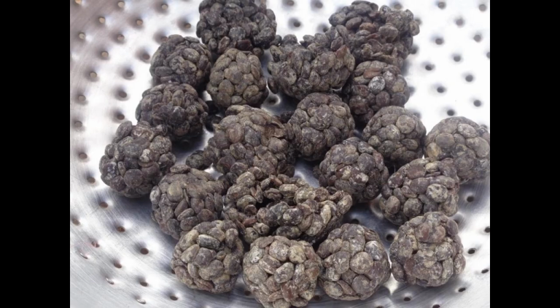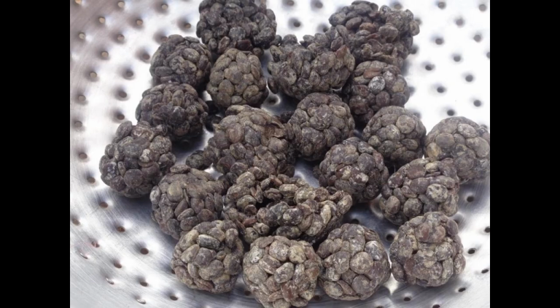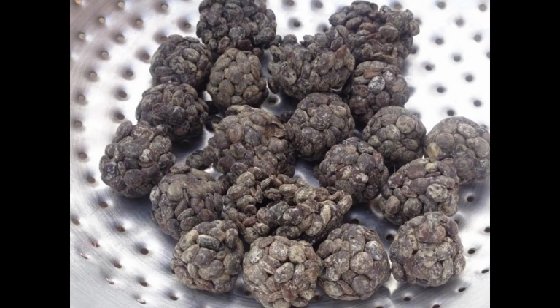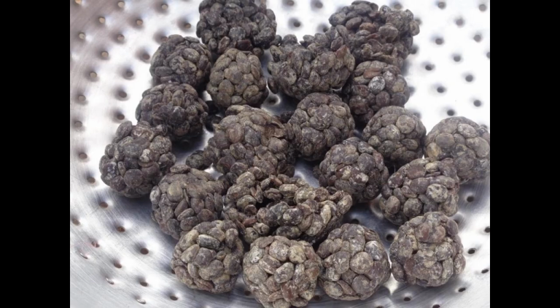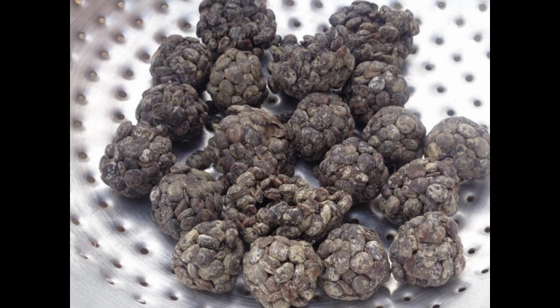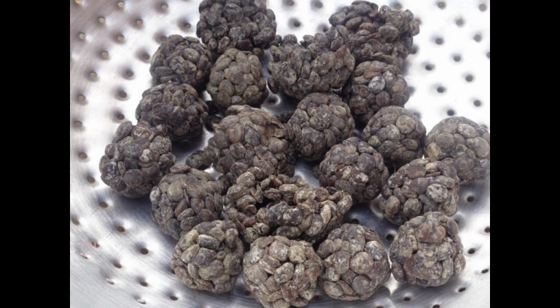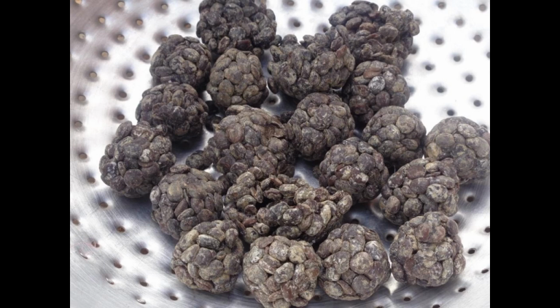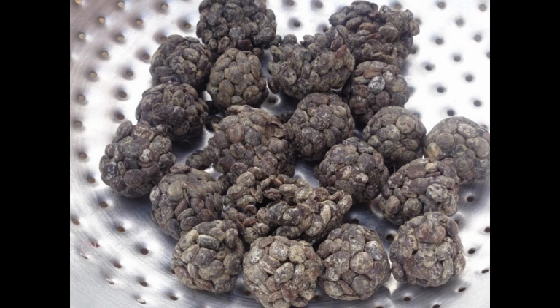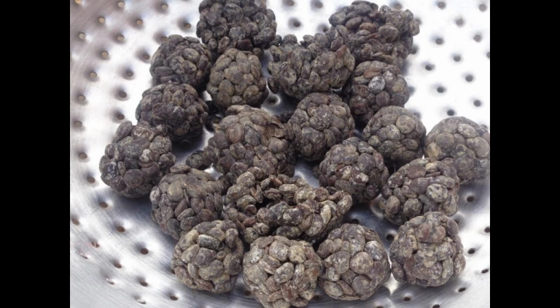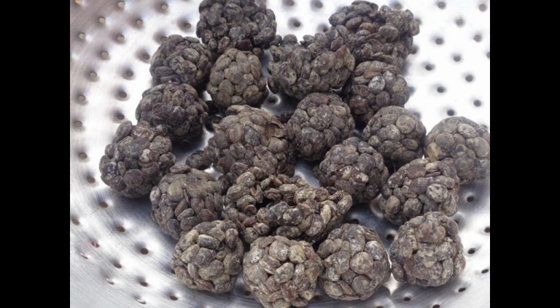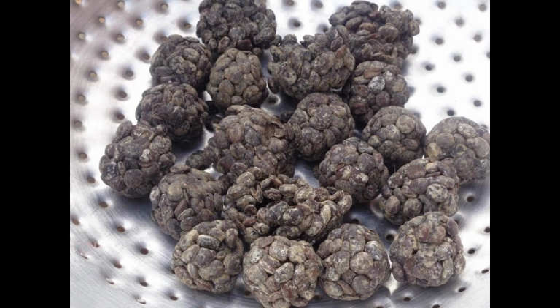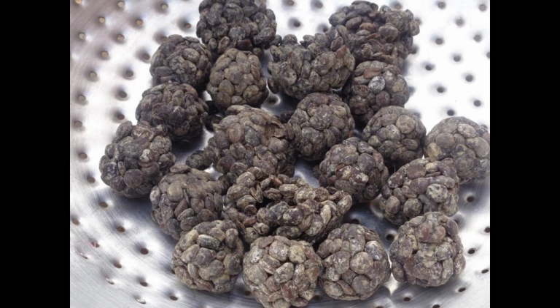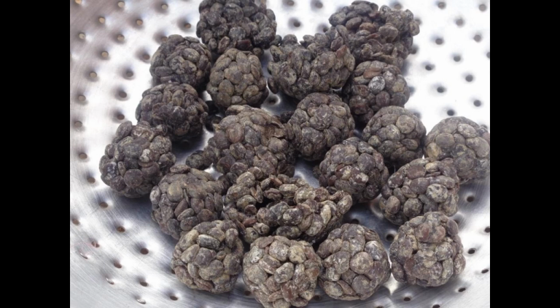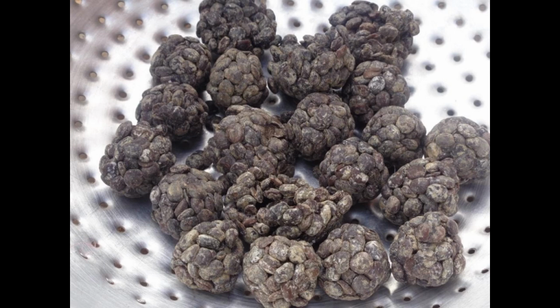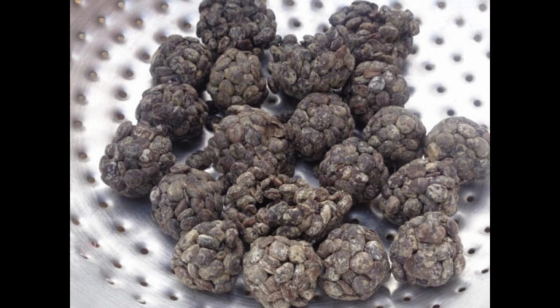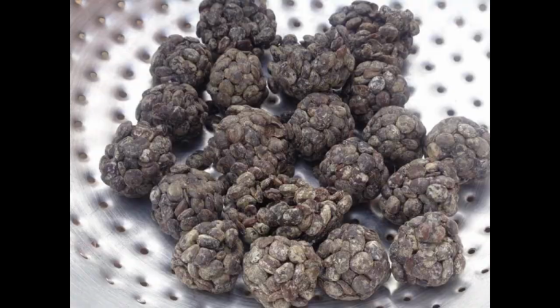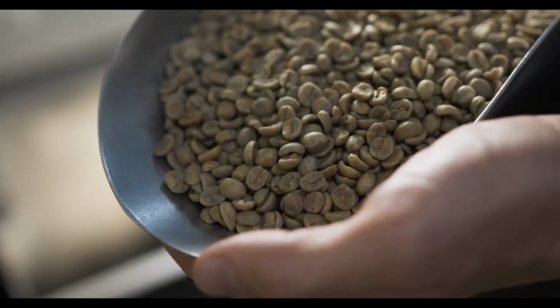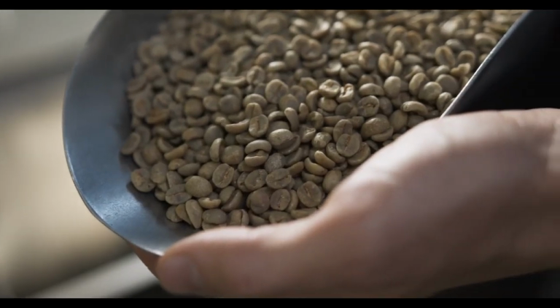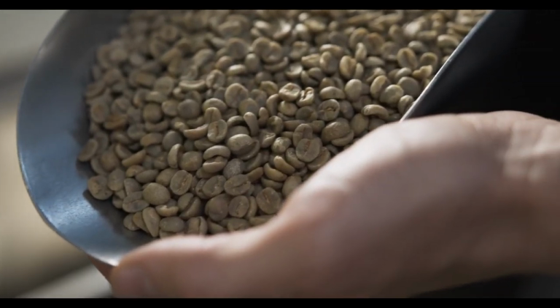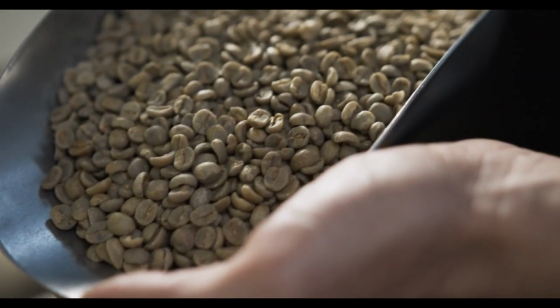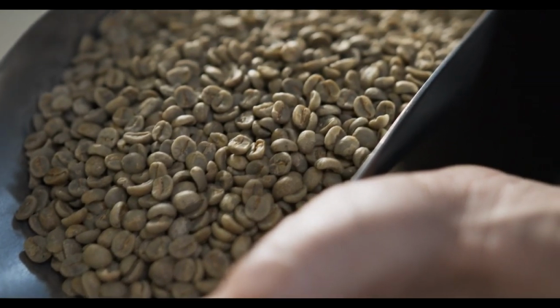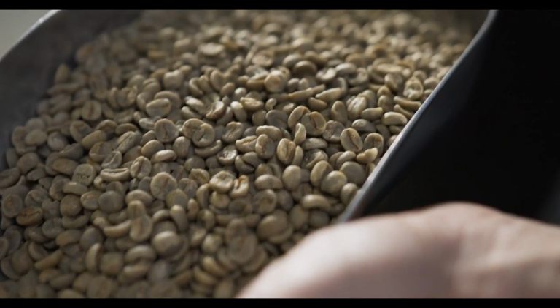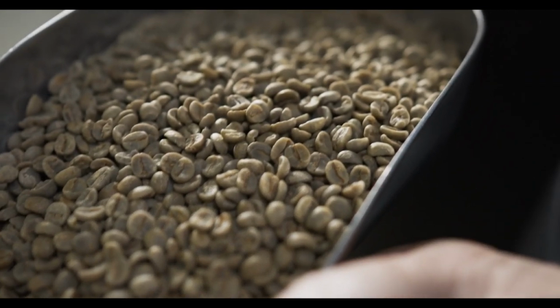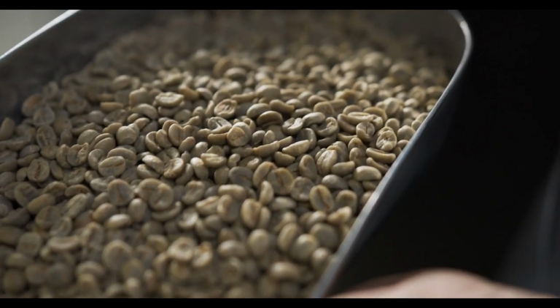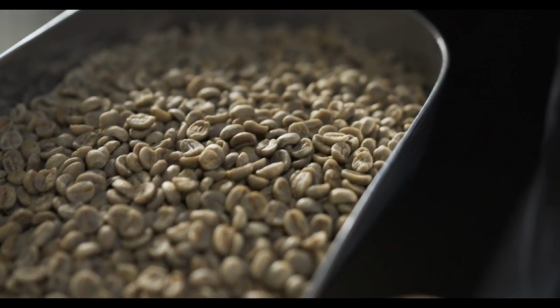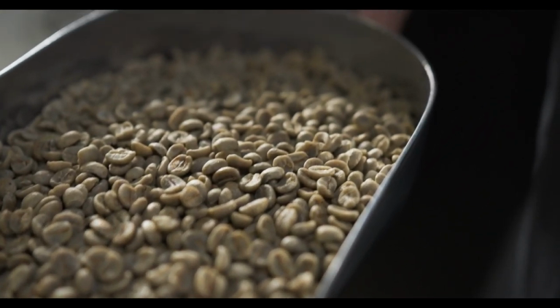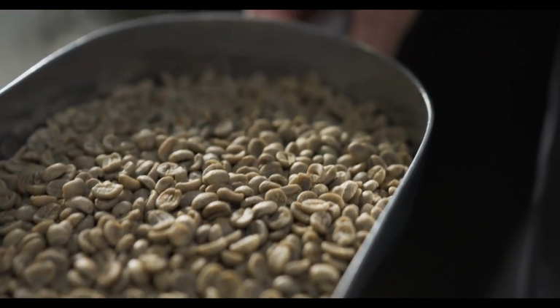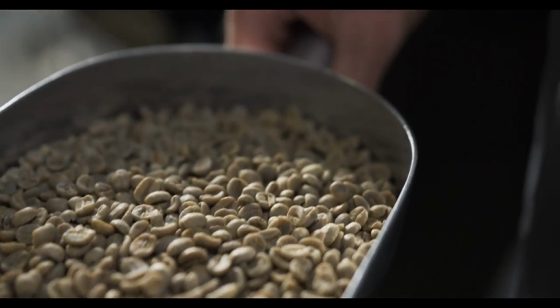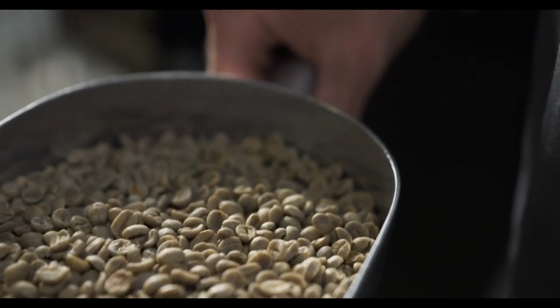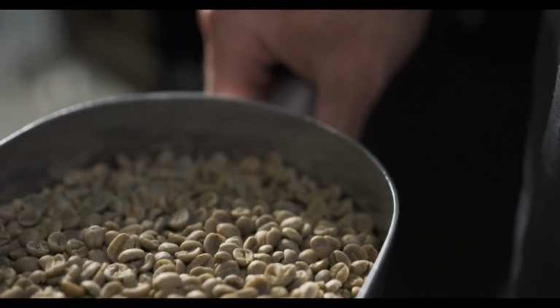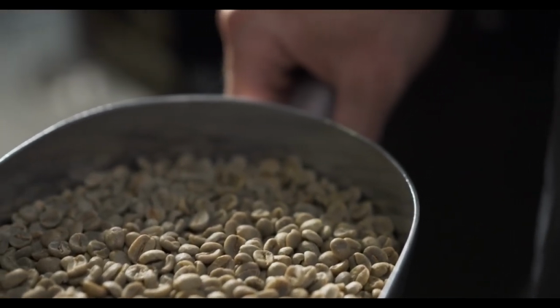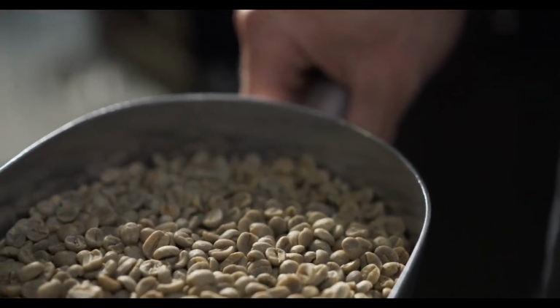Number 7 on our list is Soumbala. This fermented spice, made from locust beans, is commonly used in West African countries like Senegal and Mali. It adds a unique umami flavor to dishes like soups, stews, and rice.